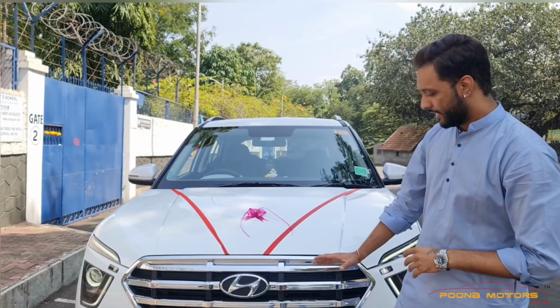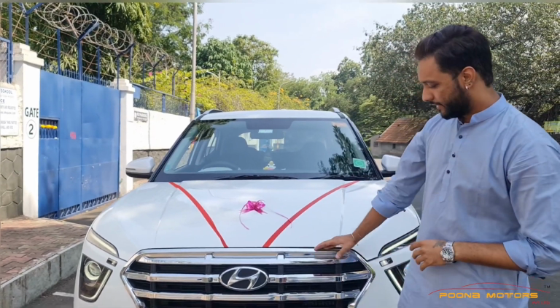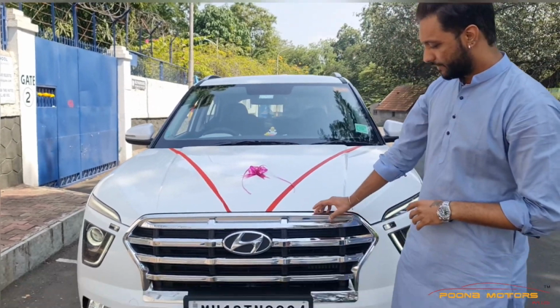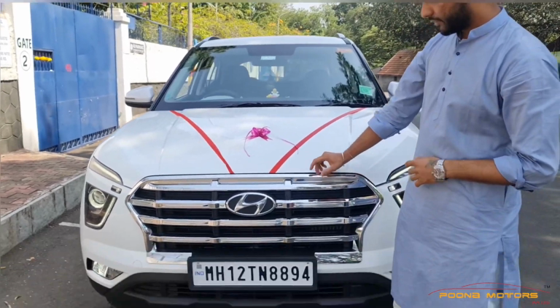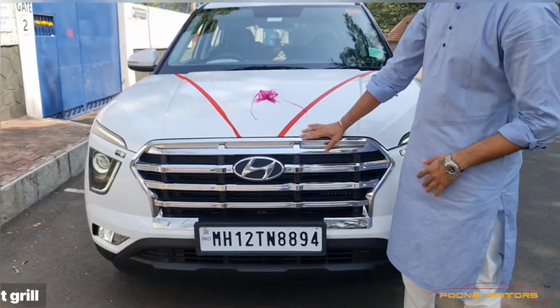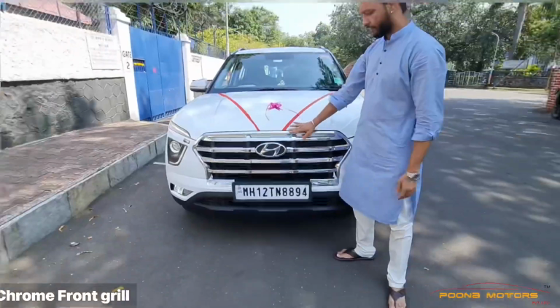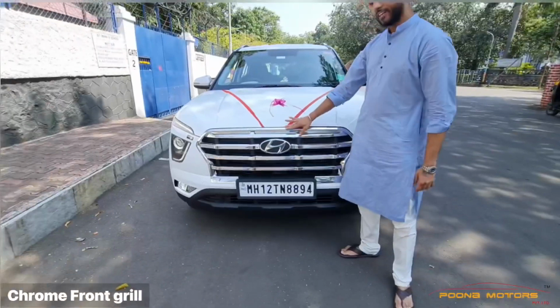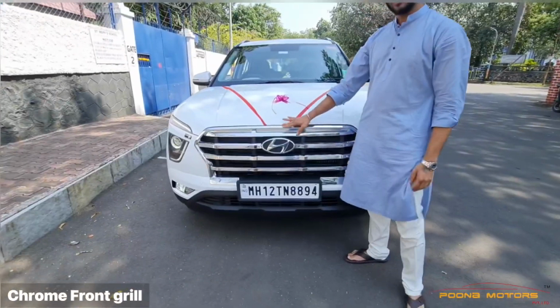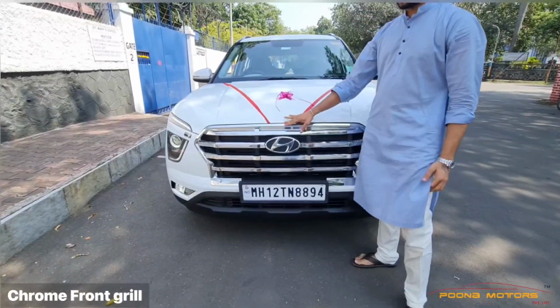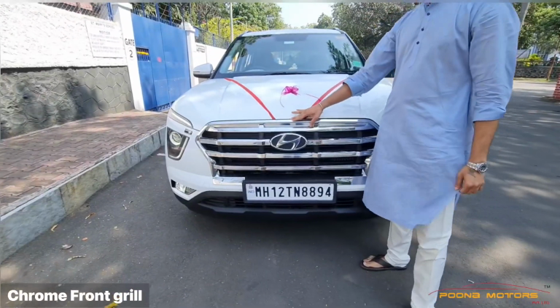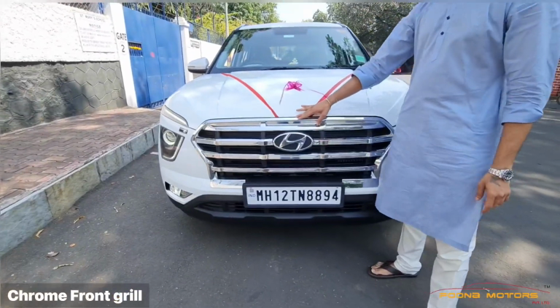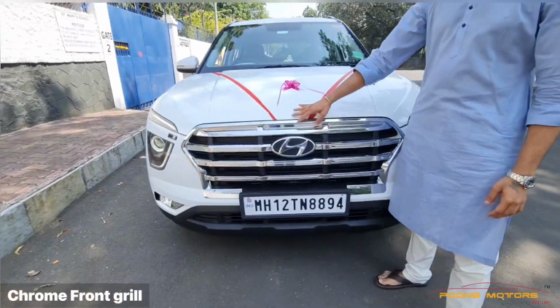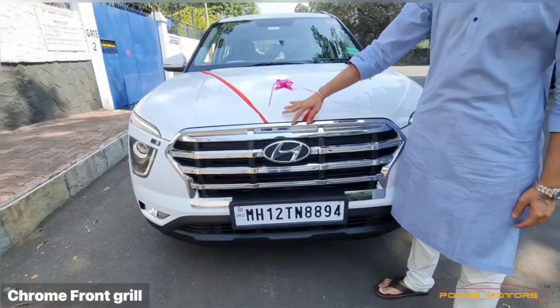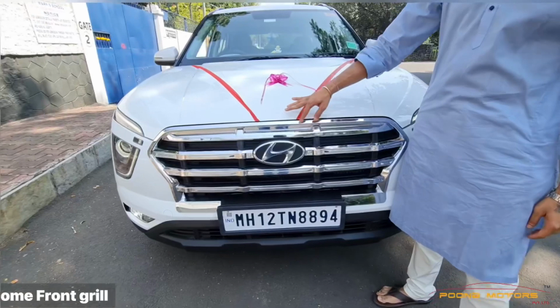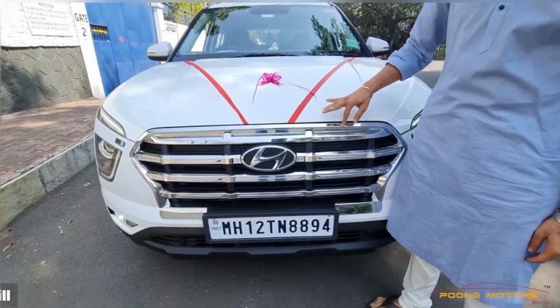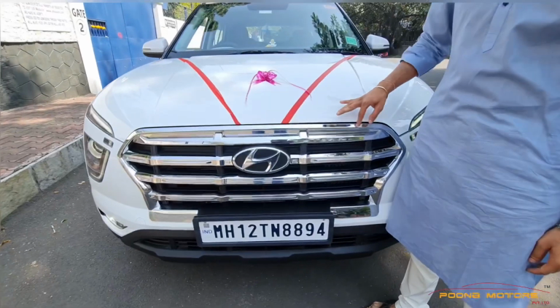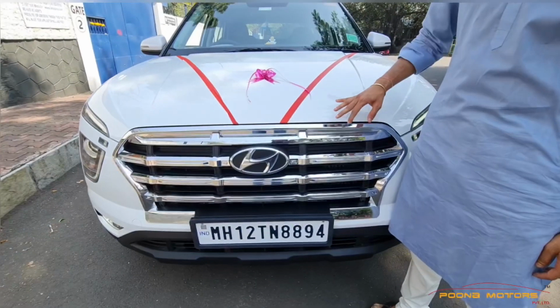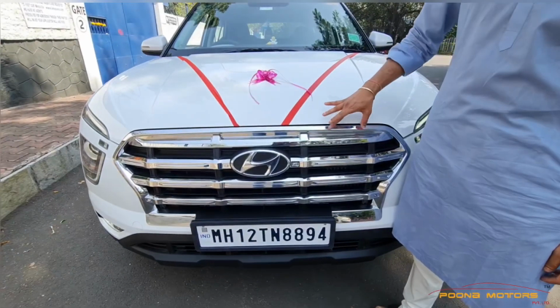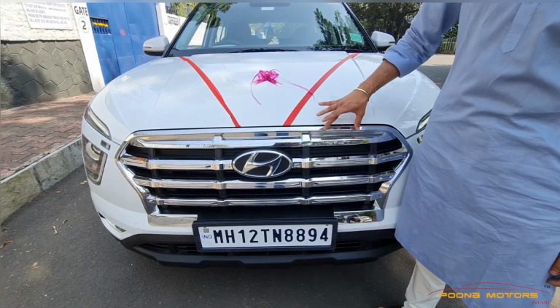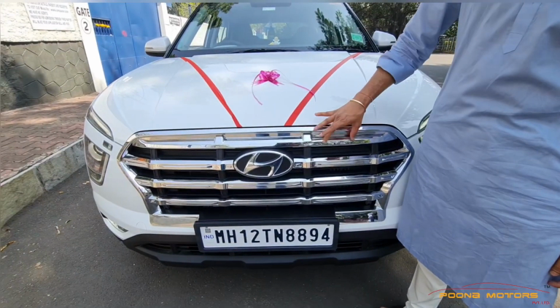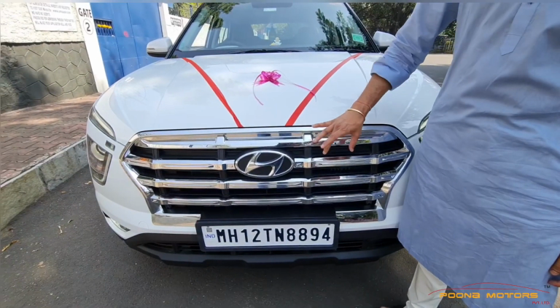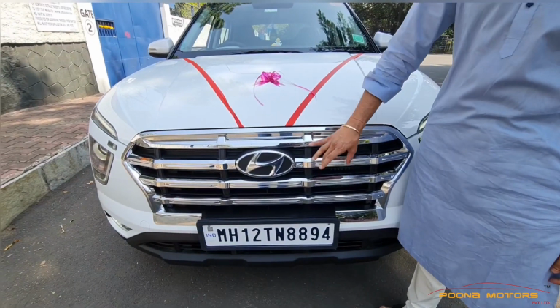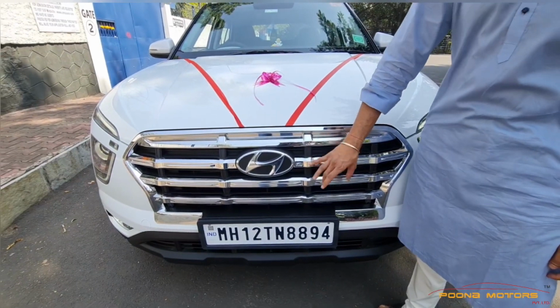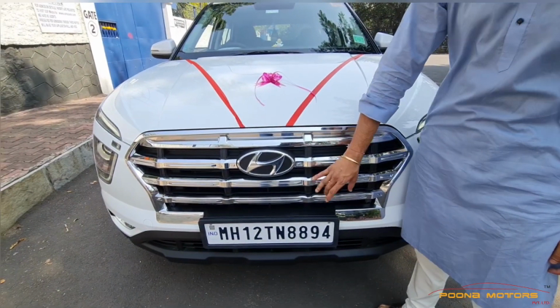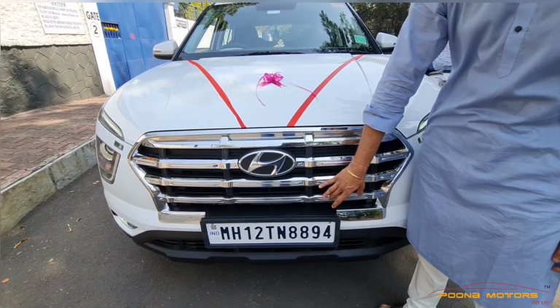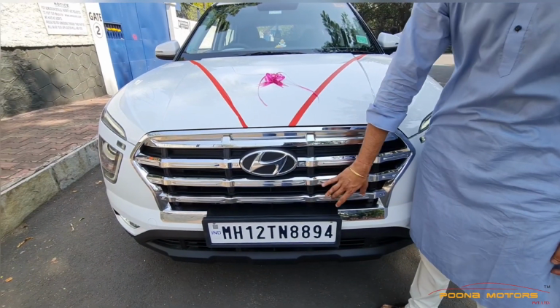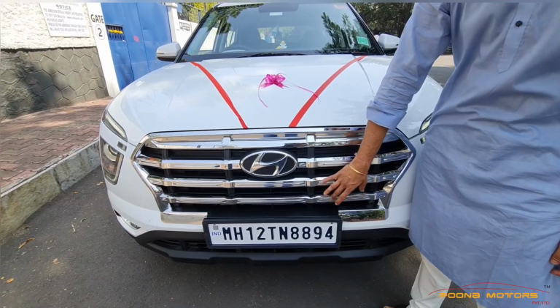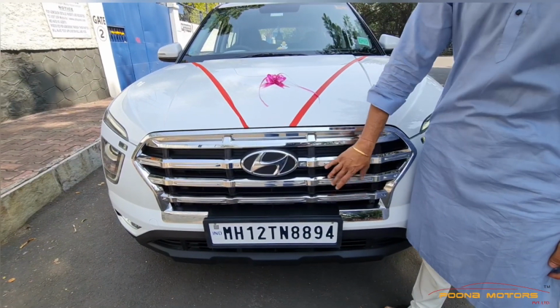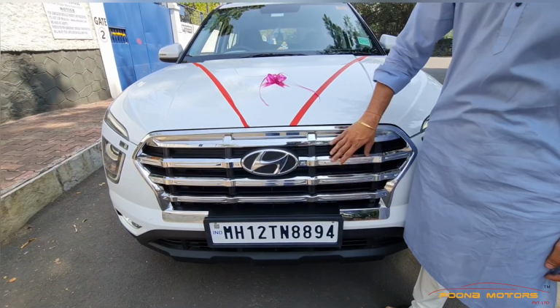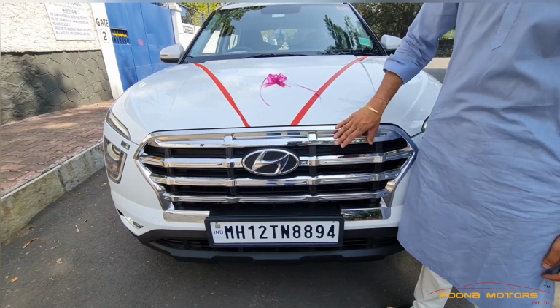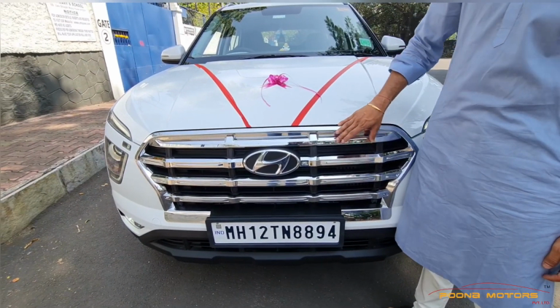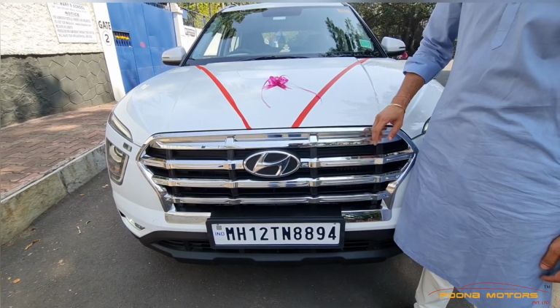As you can see, this front grille is a full chrome grille with all chrome fitments with the interior beadings.